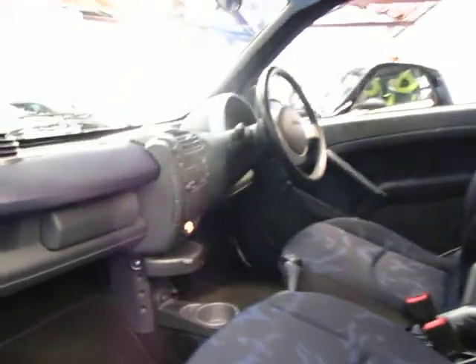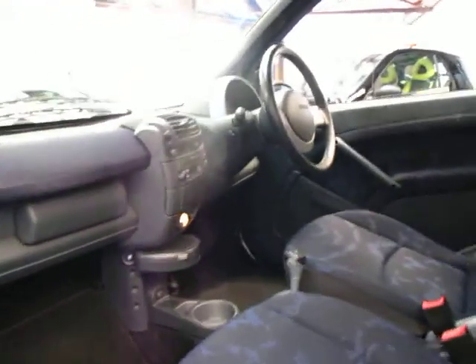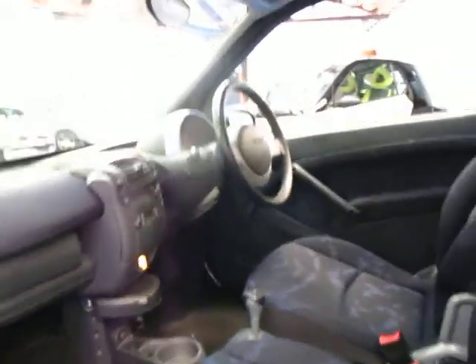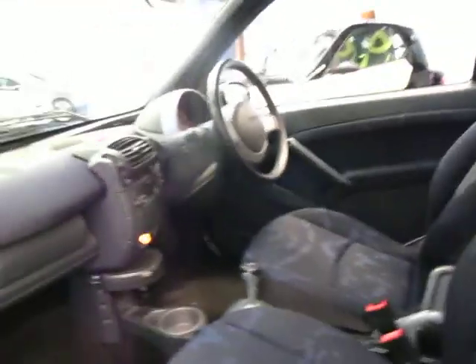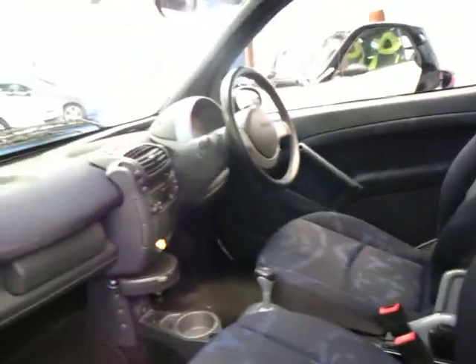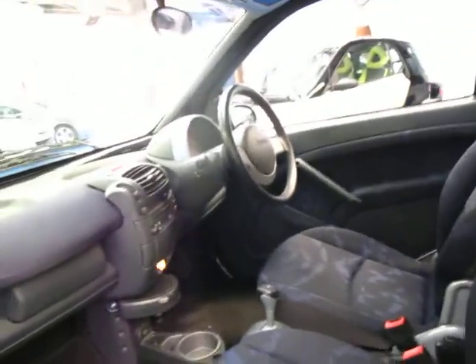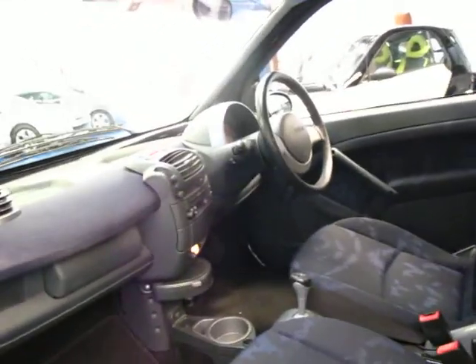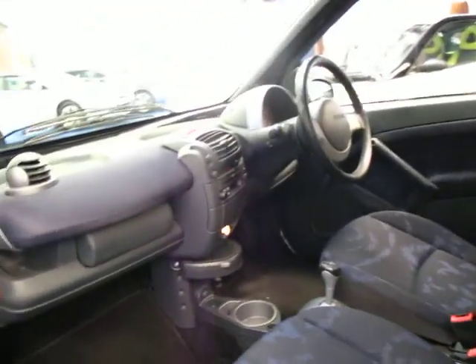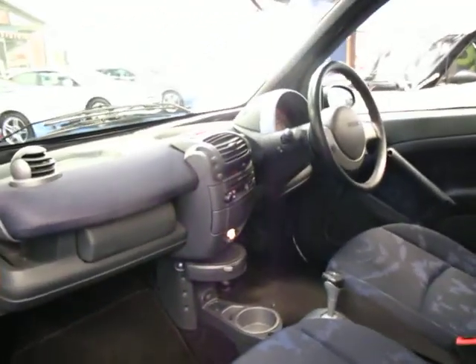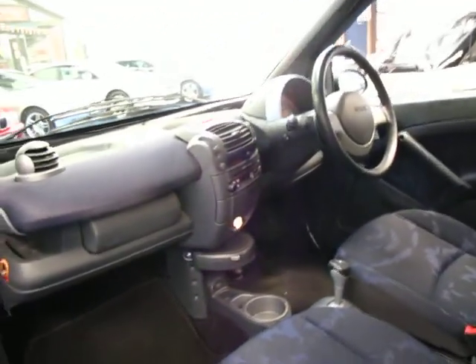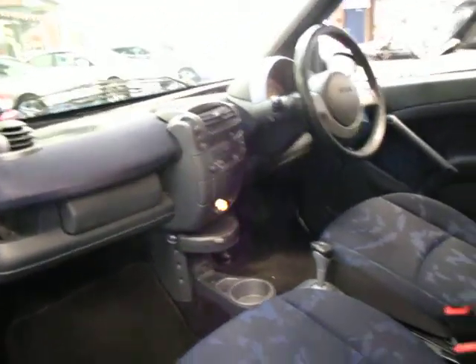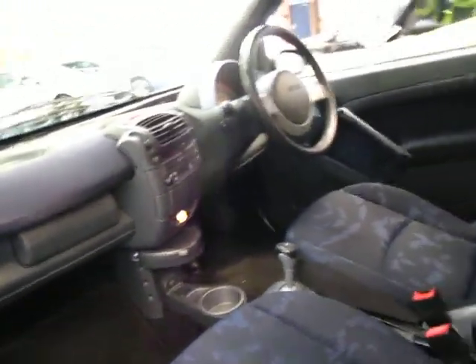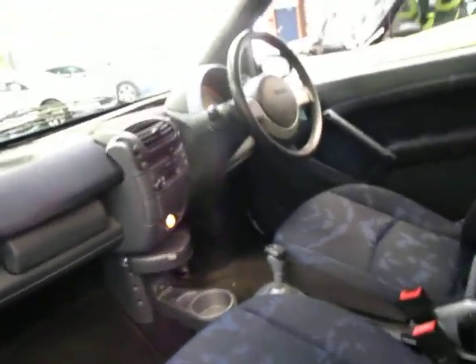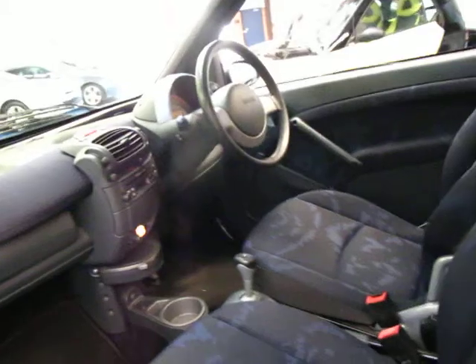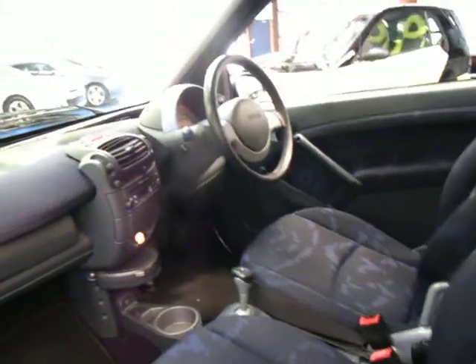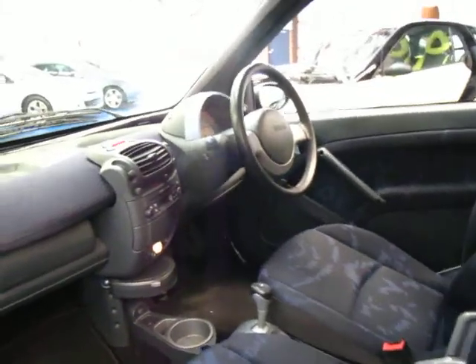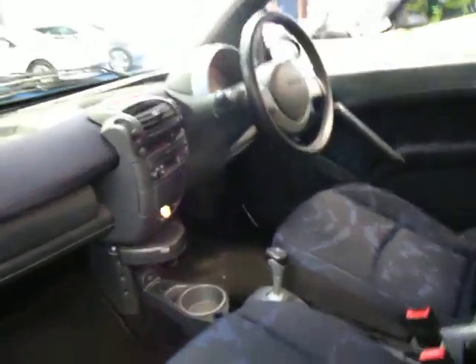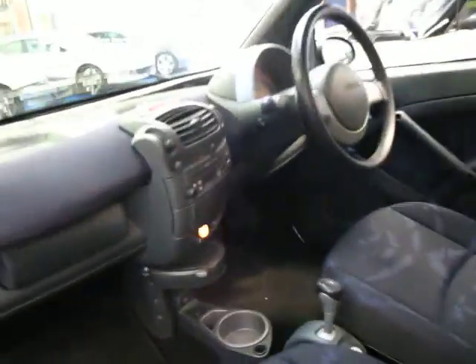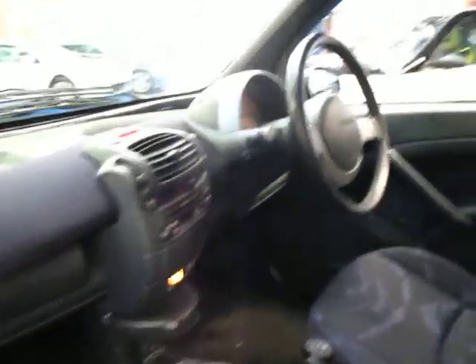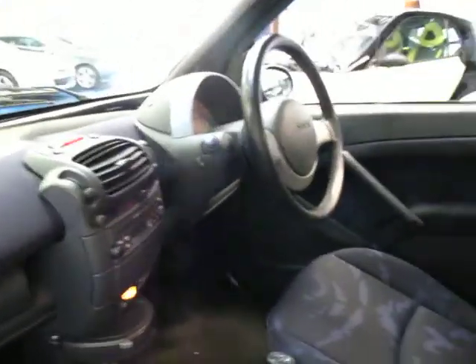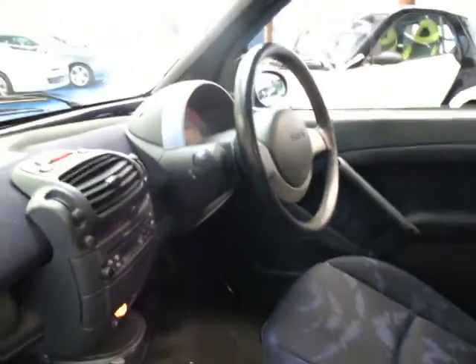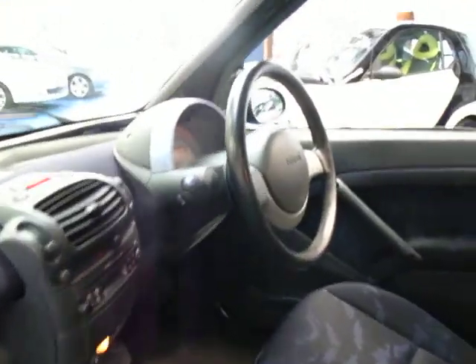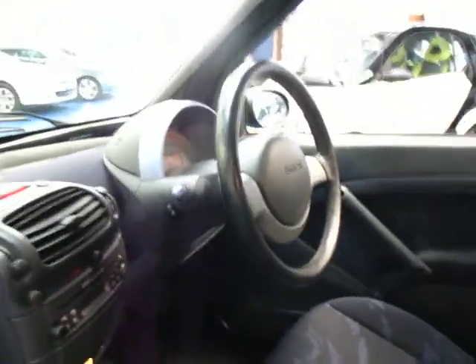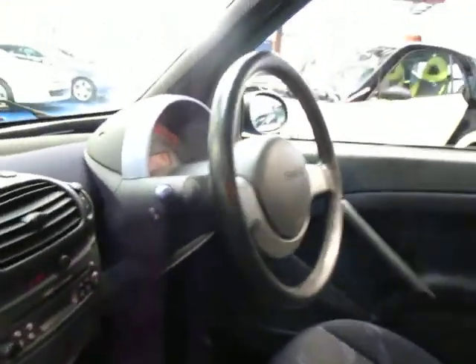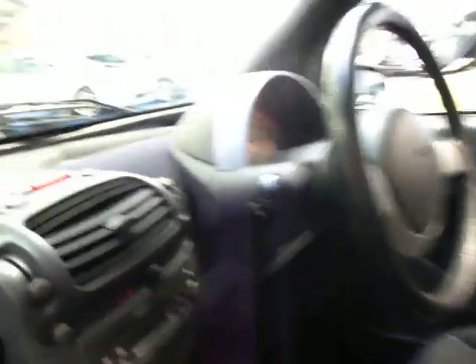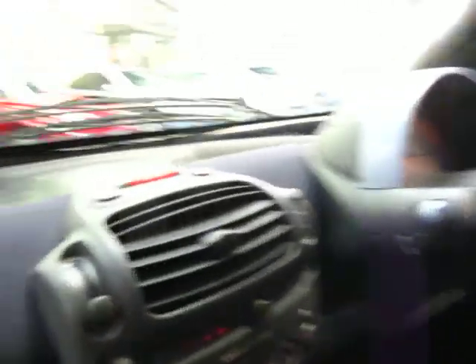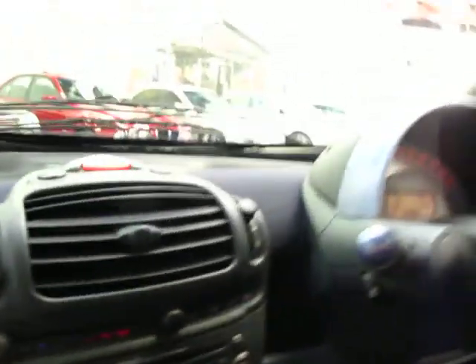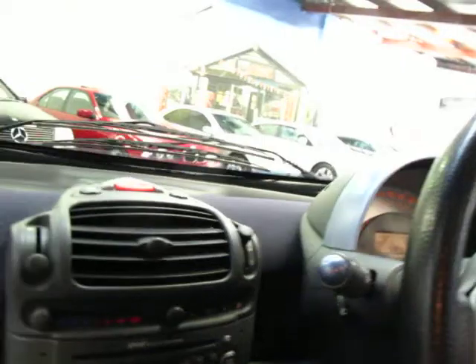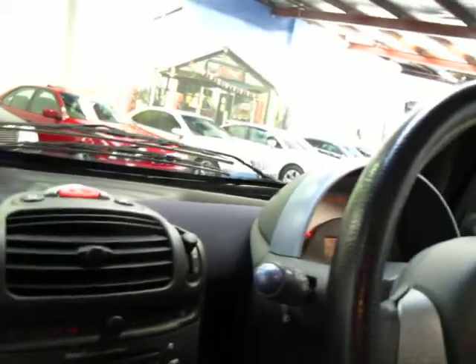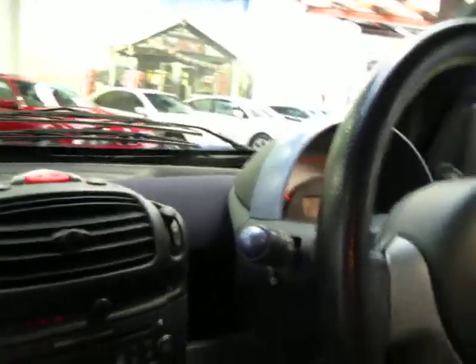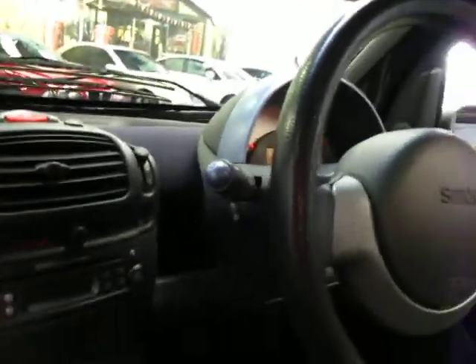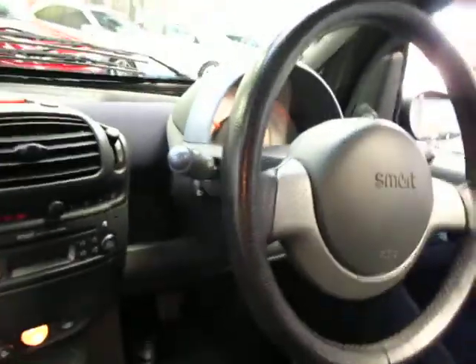It is a 2007 model. It's got your floor mats, which is good. It has a very good service history, and every single service looks like it's been done at Mercedes-Benz right up until about 2,000 or 3,000 kilometres ago.